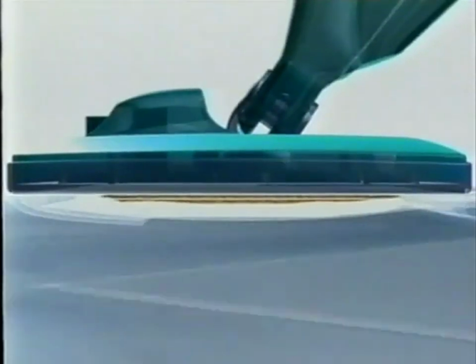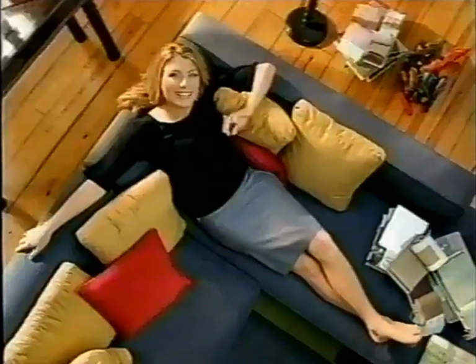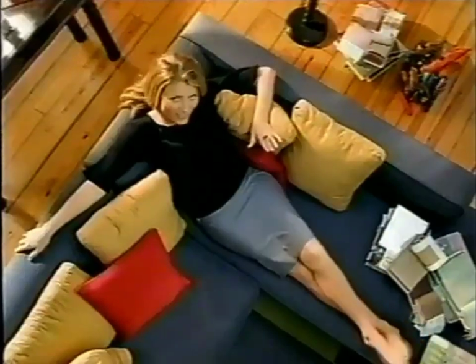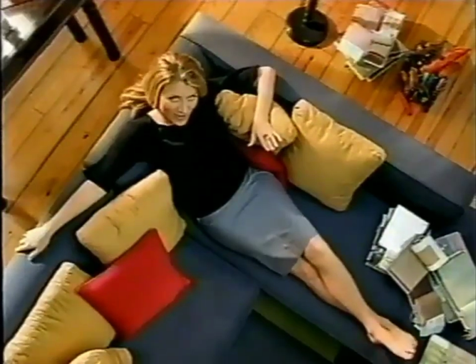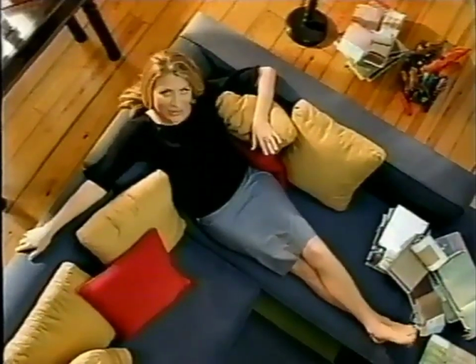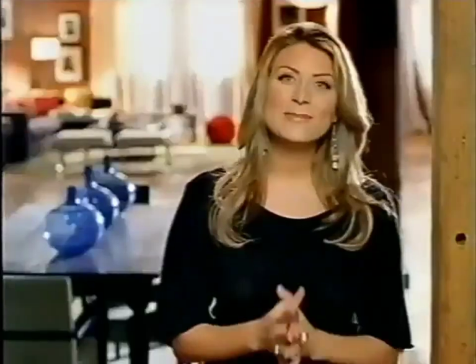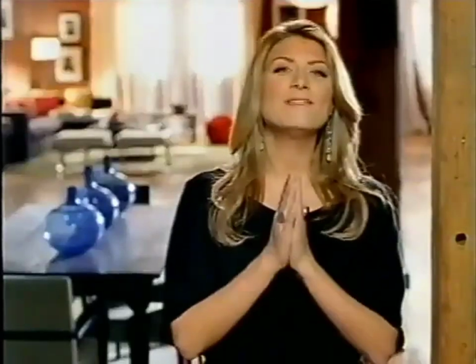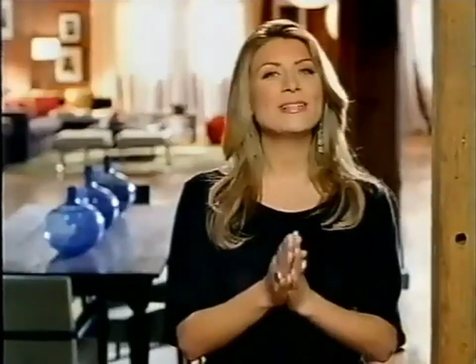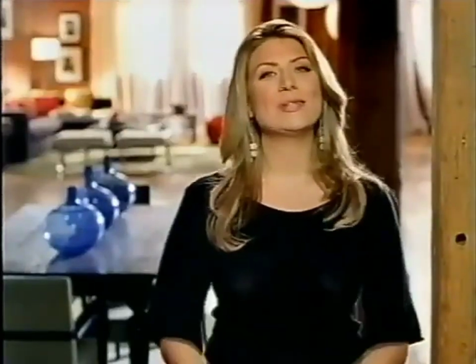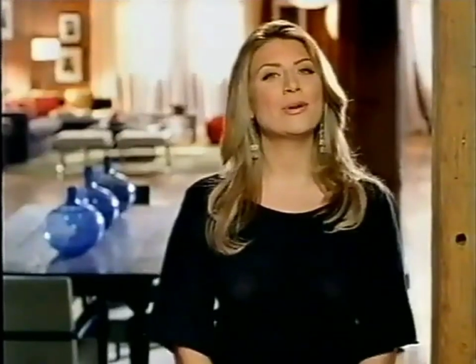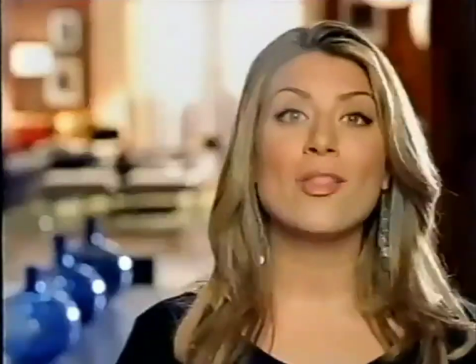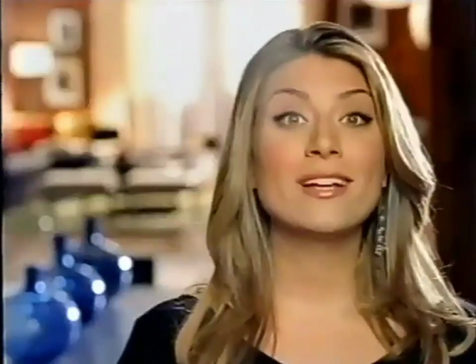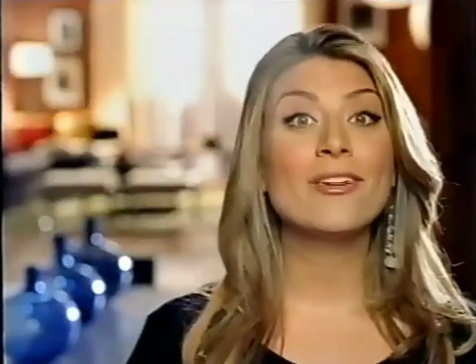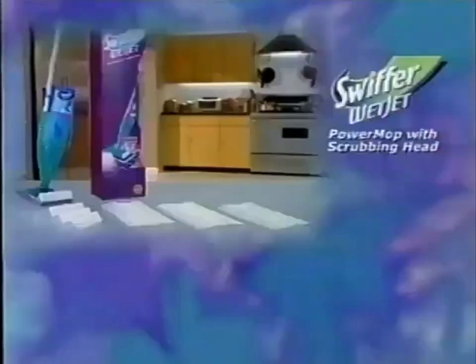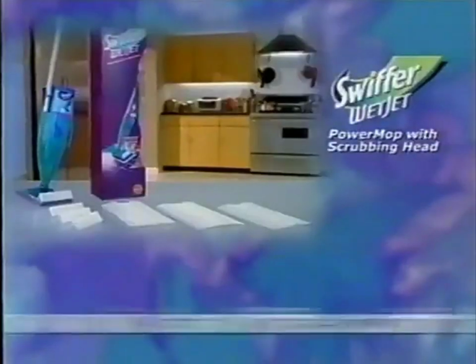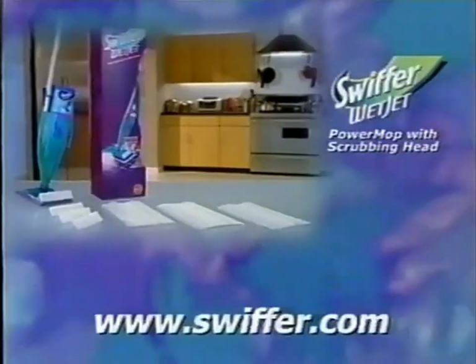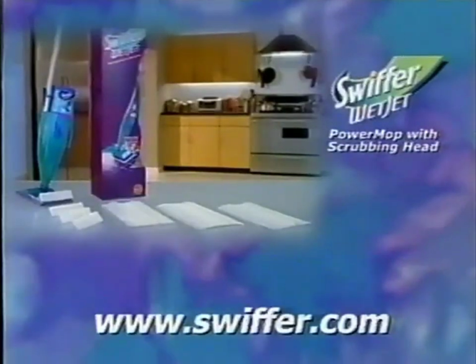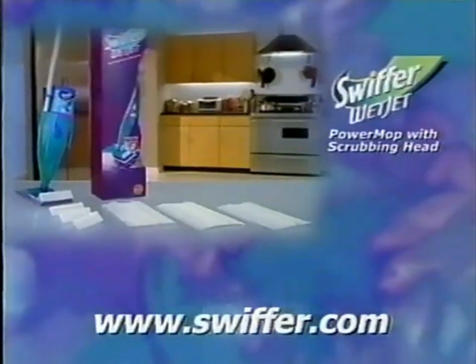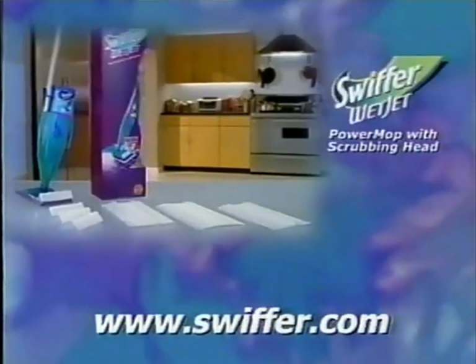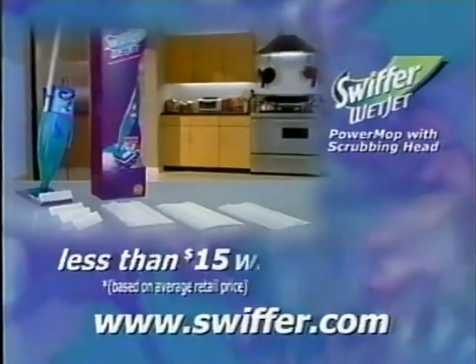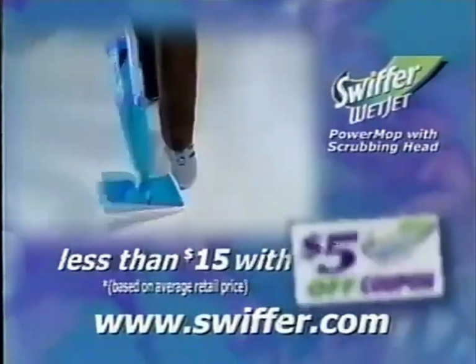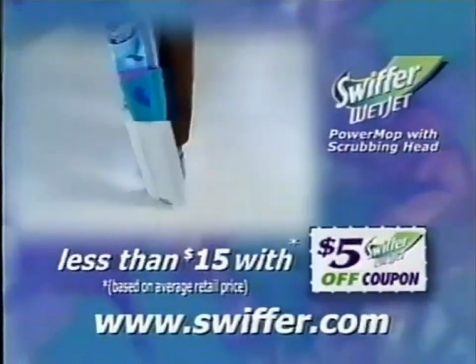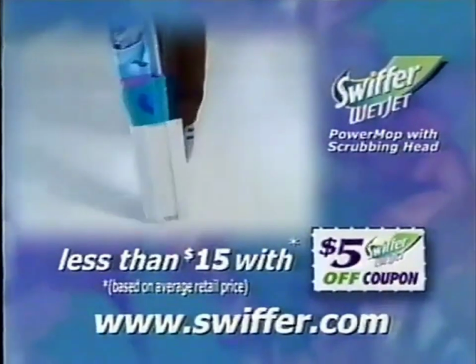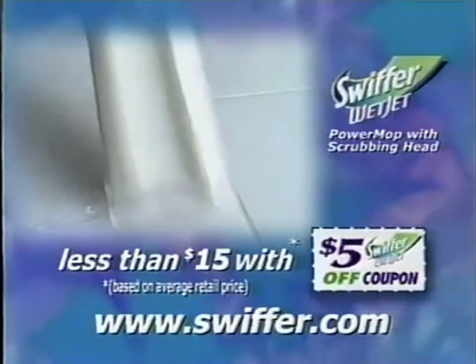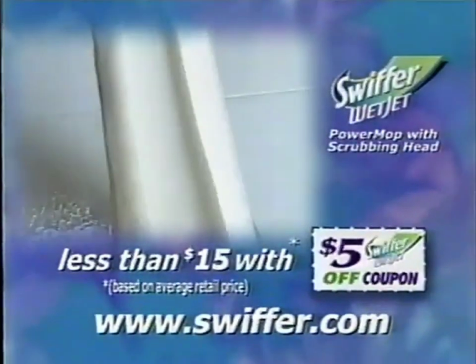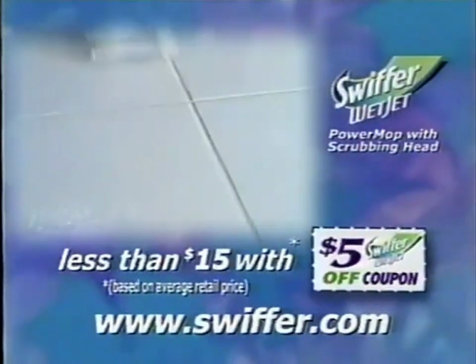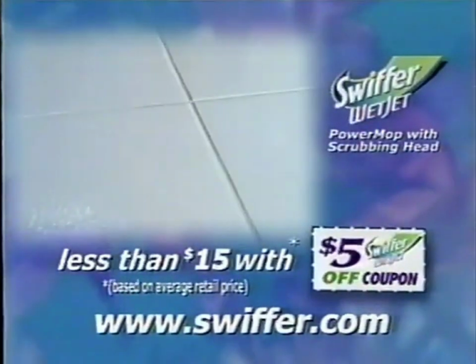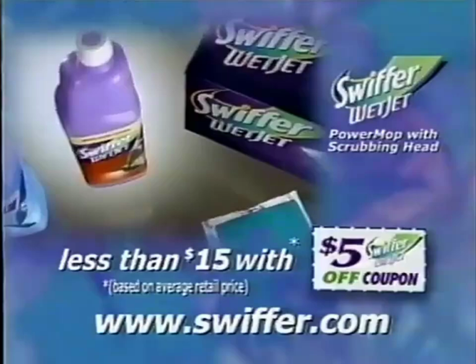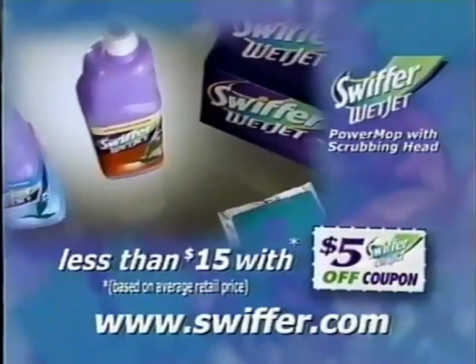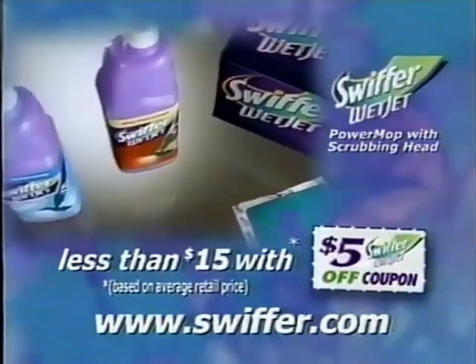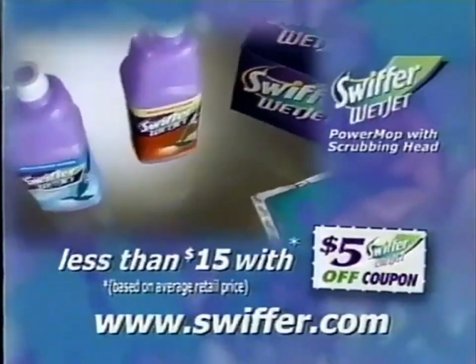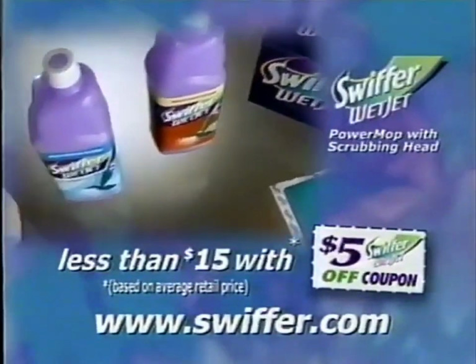I love getting my money's worth. Sometimes the very best things you can add to a home are the most economical. Go to Swiffer.com now to get a coupon for $5 off the Swiffer WetJet Power Mop with Scrubbing Head, so you can get your WetJet for less than $15.